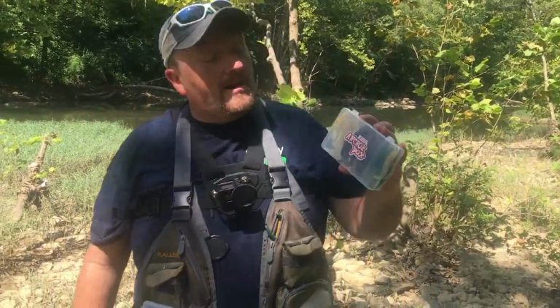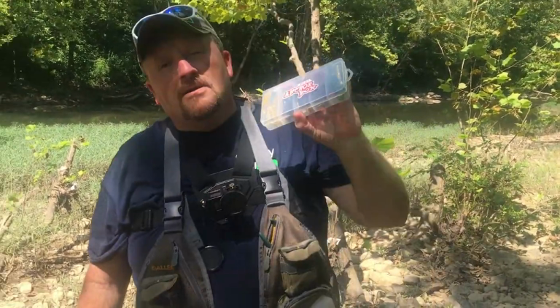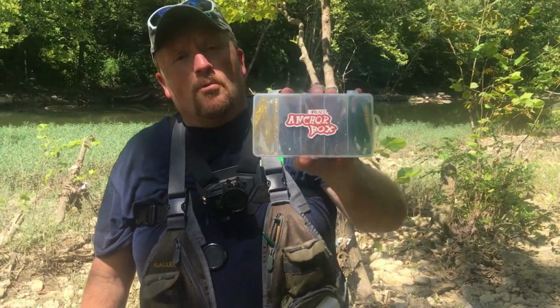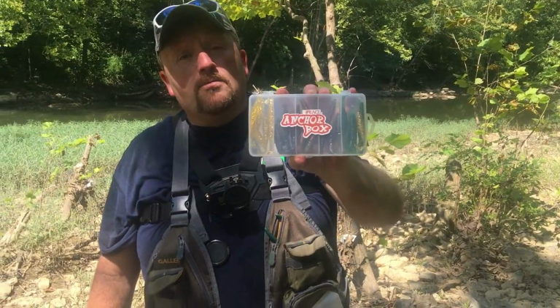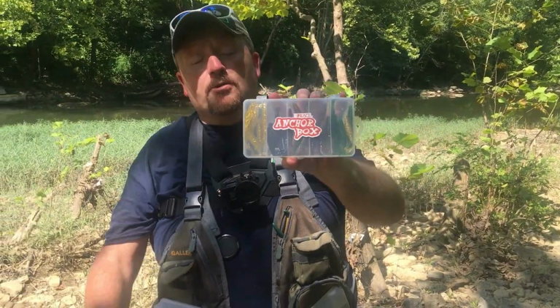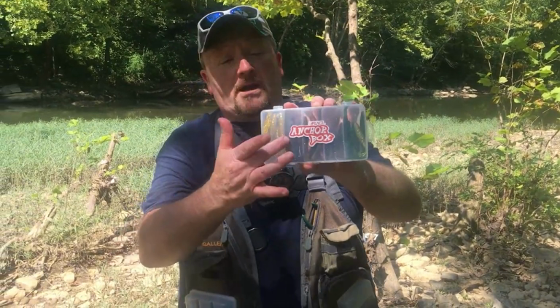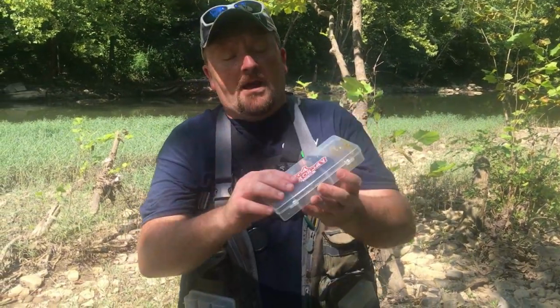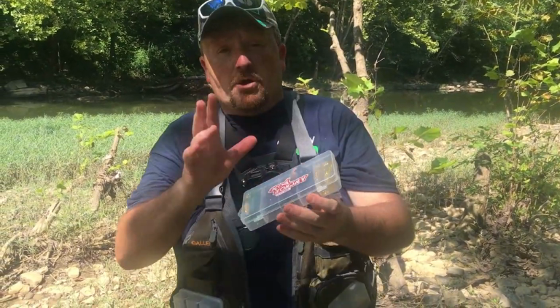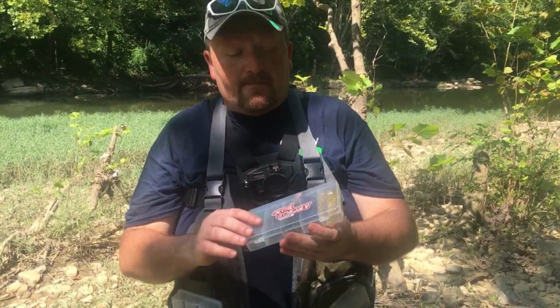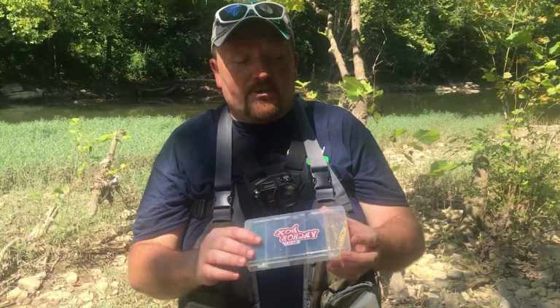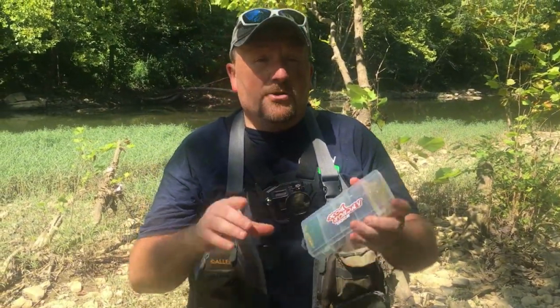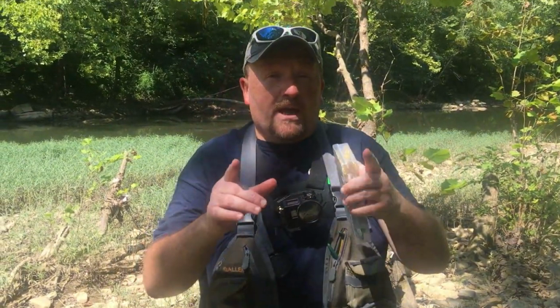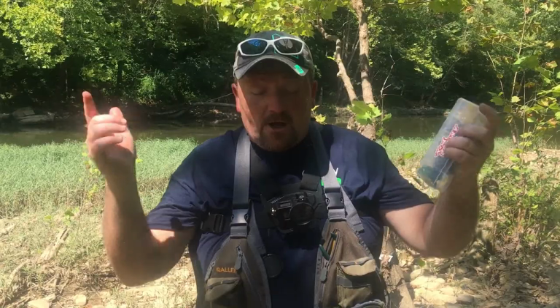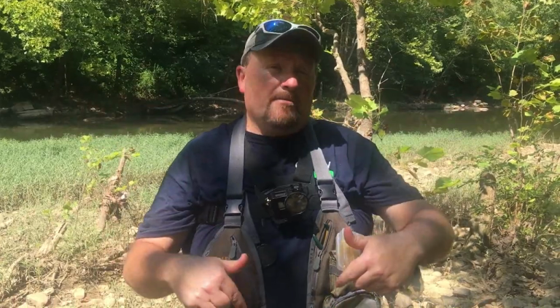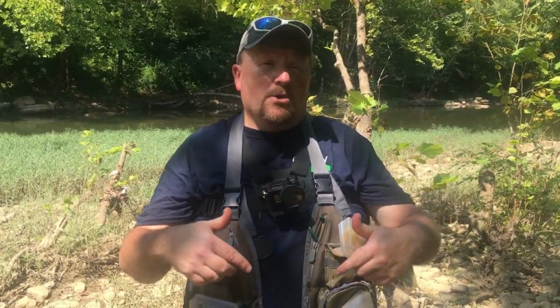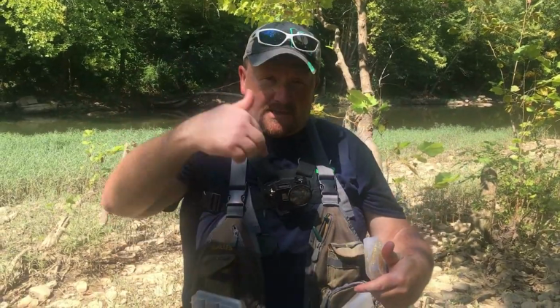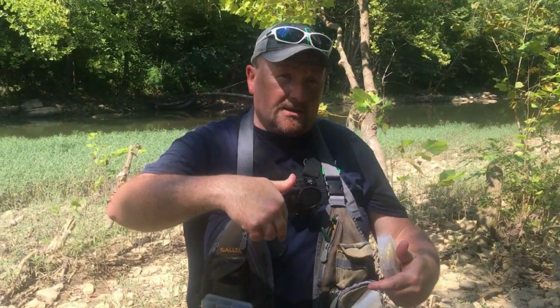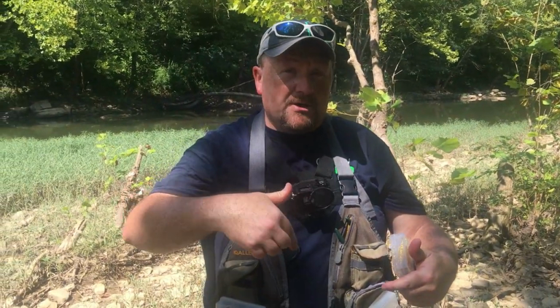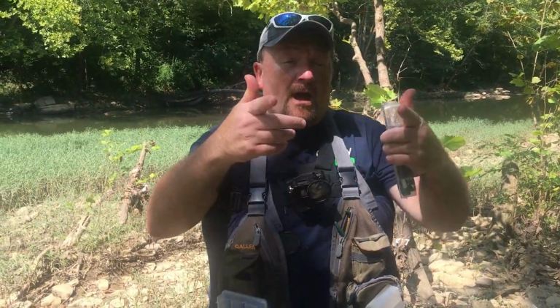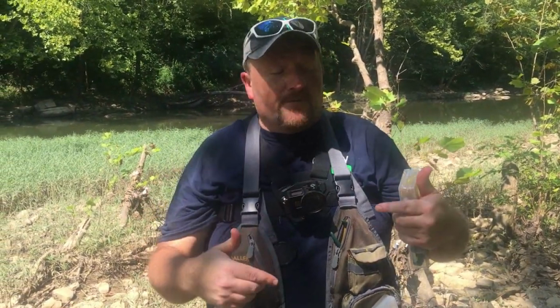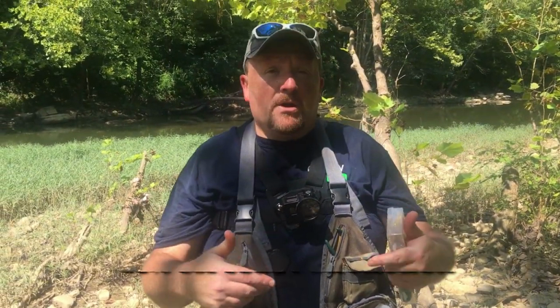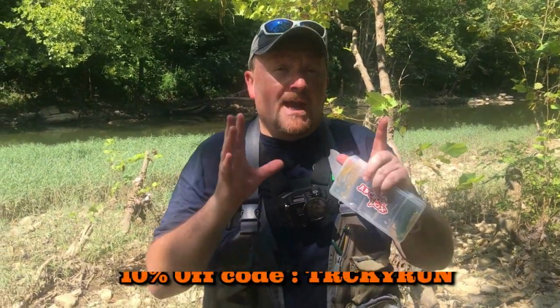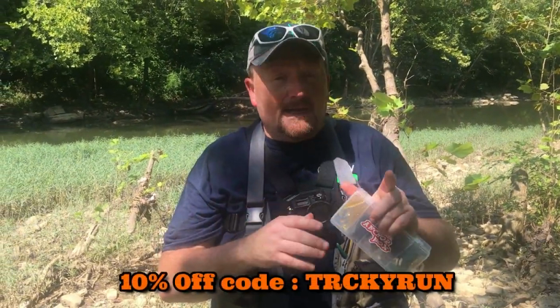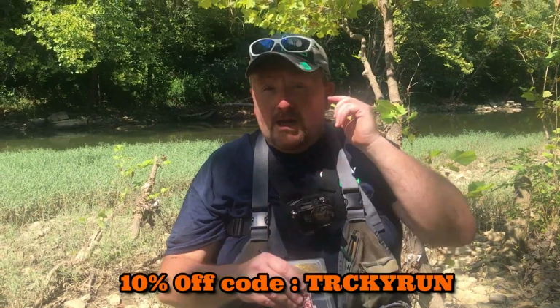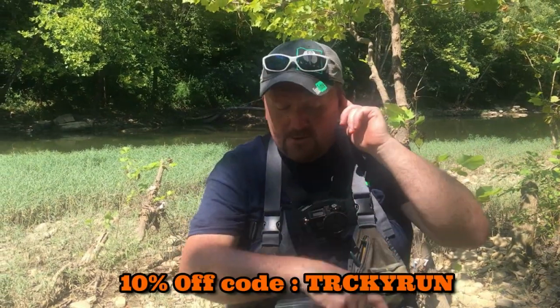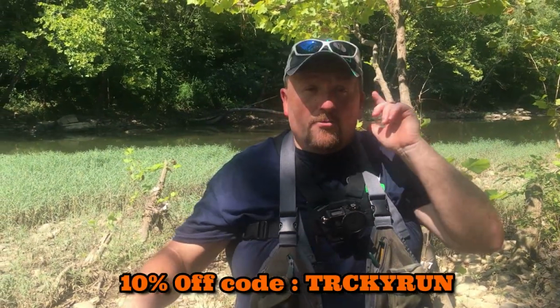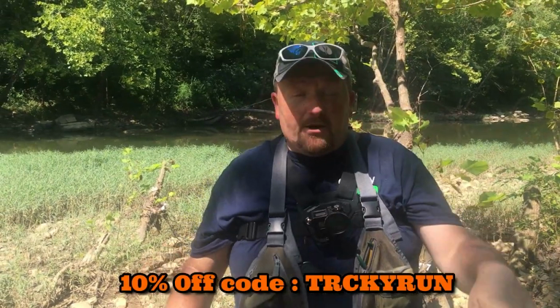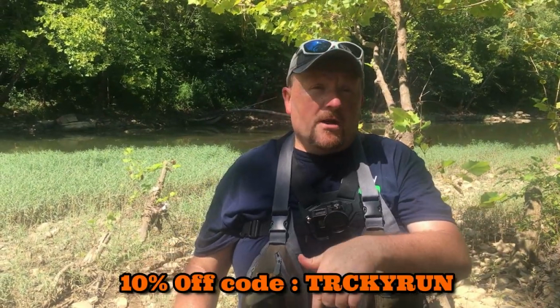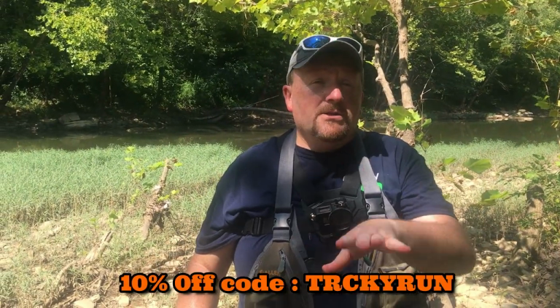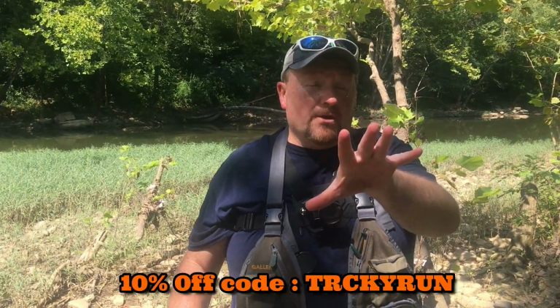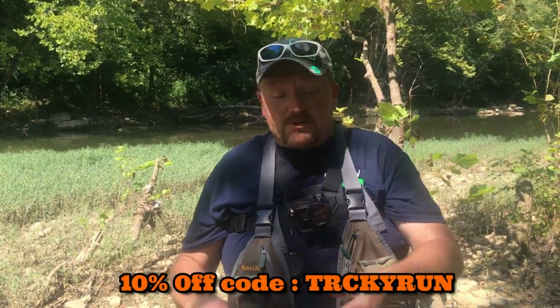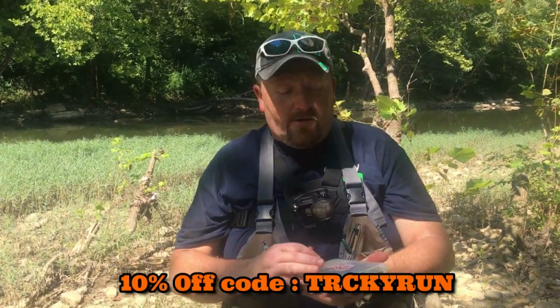We've got the Runkle Anchor Box right here. I want to show you a little bit about these. Don't forget to go to their Amazon store that's down in the description, also their Facebook. And if you use the code going across the screen, you can get 10% off.